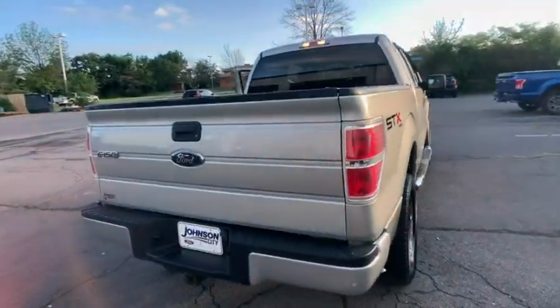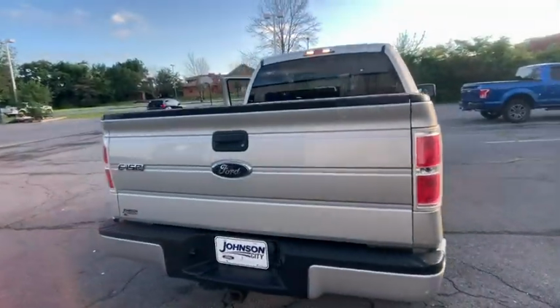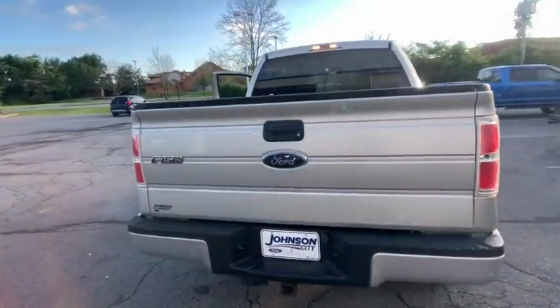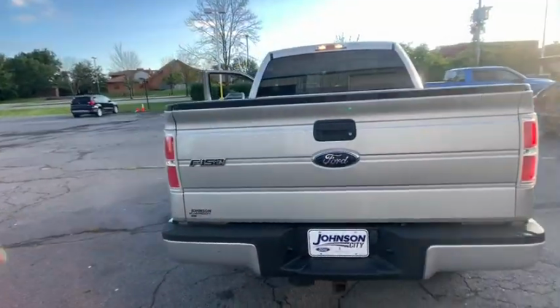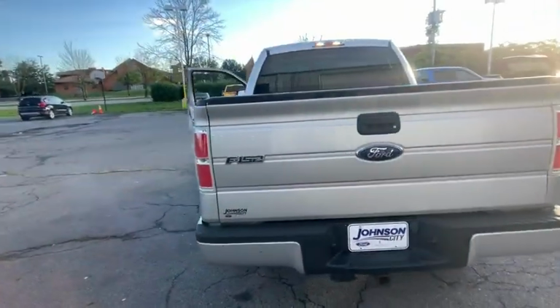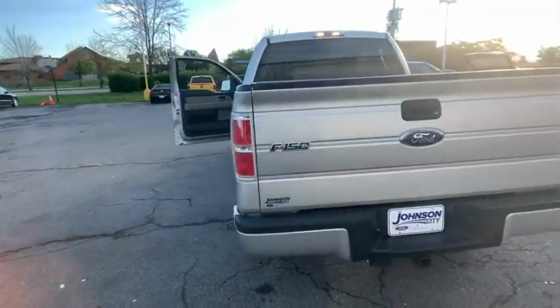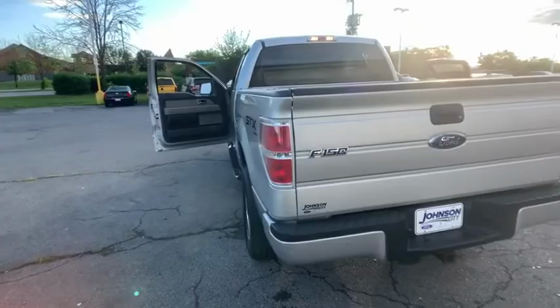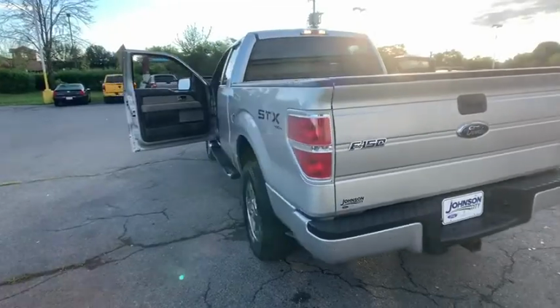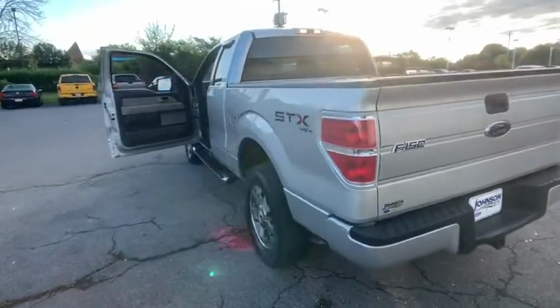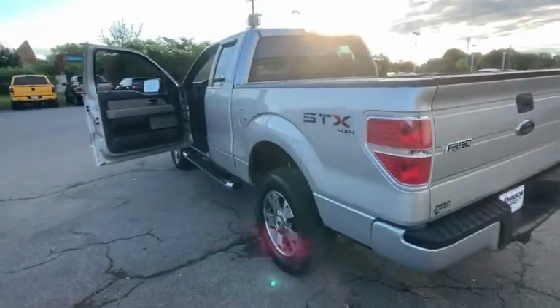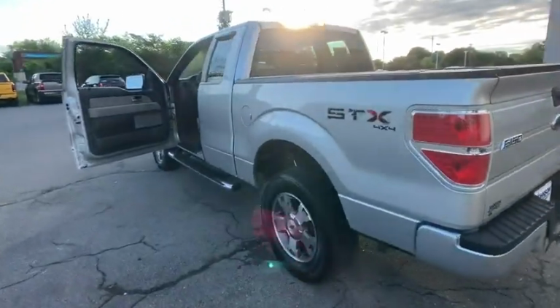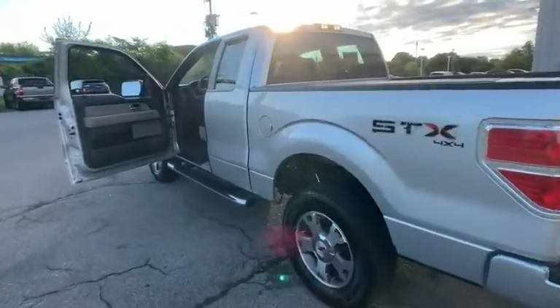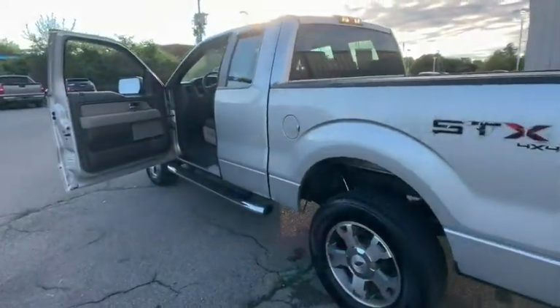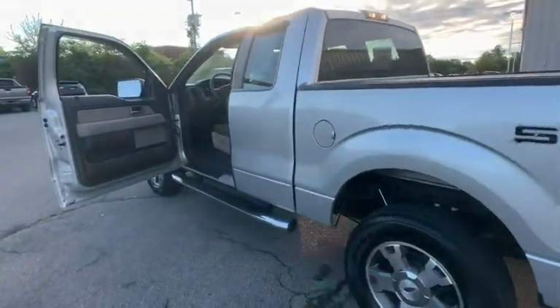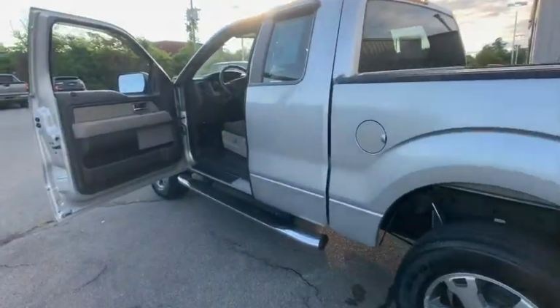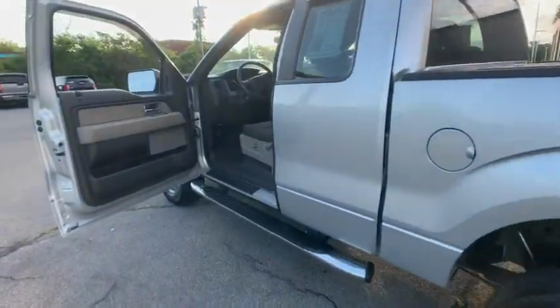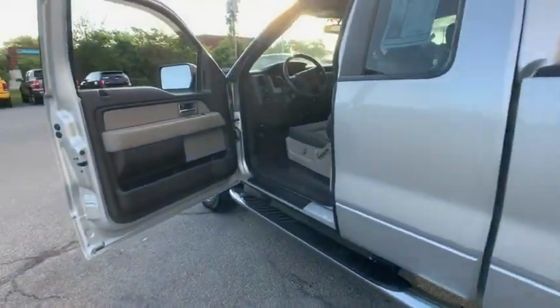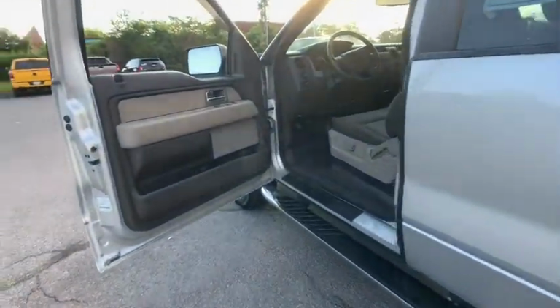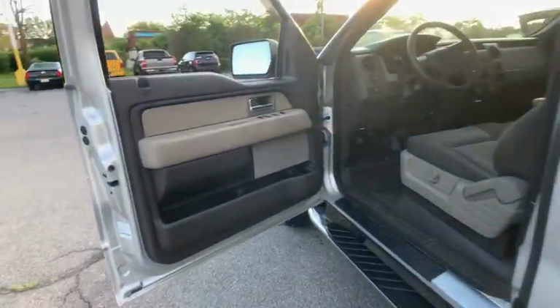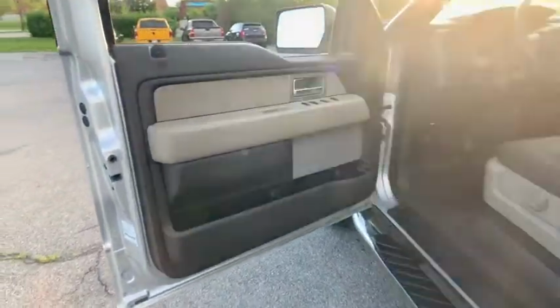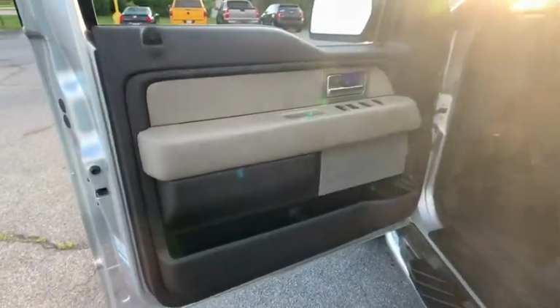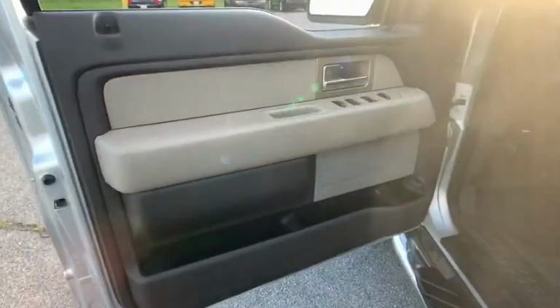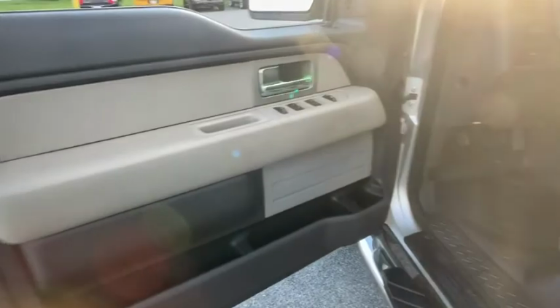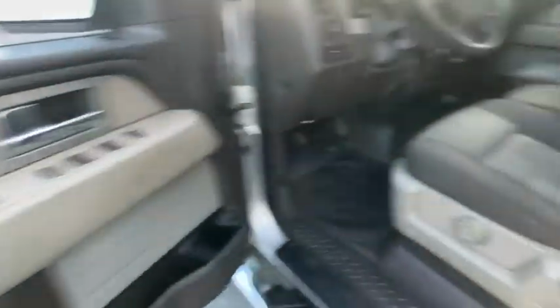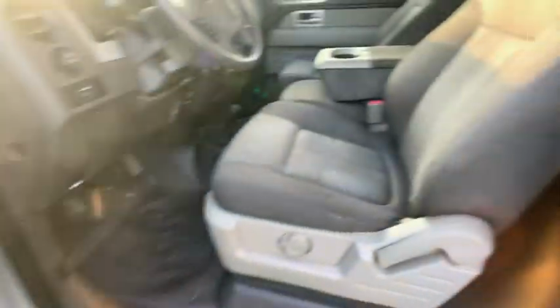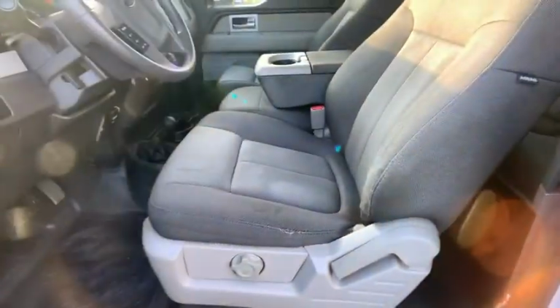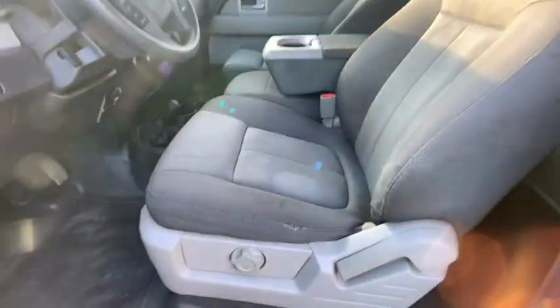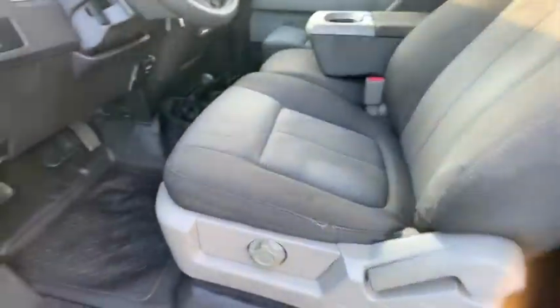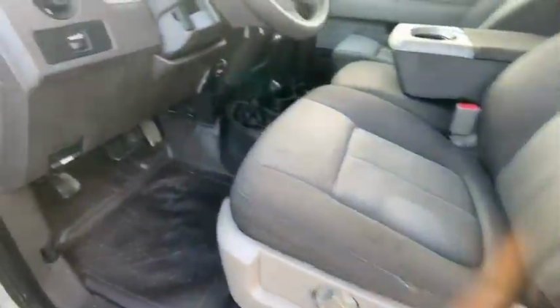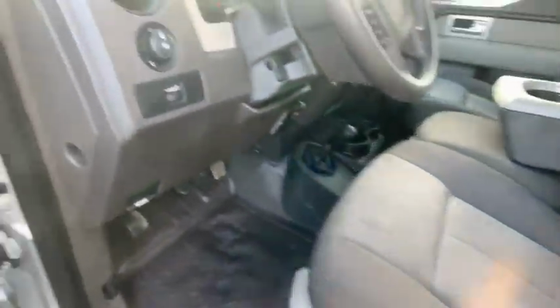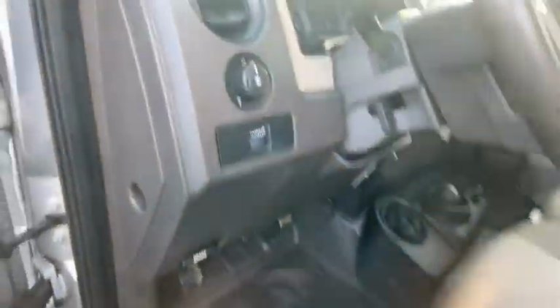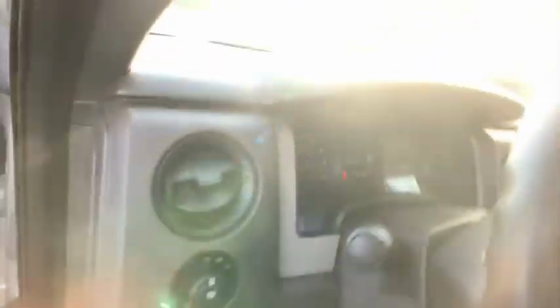Here are some of this vehicle's great options: traction control, dual airbags, power steering, aluminum wheels, cruise control, four-wheel disc brakes, center armrest.